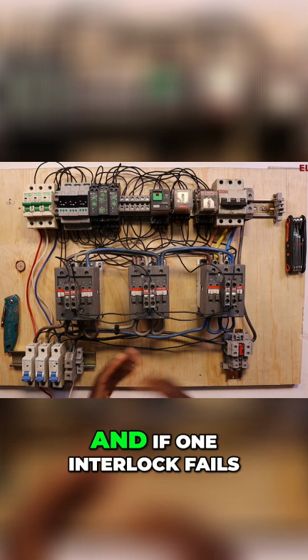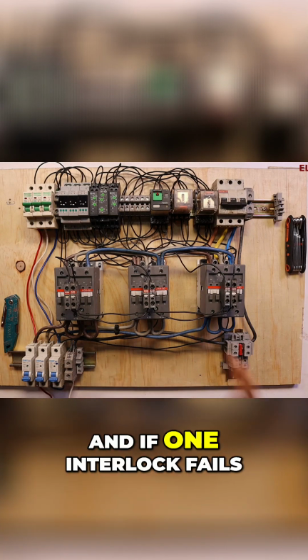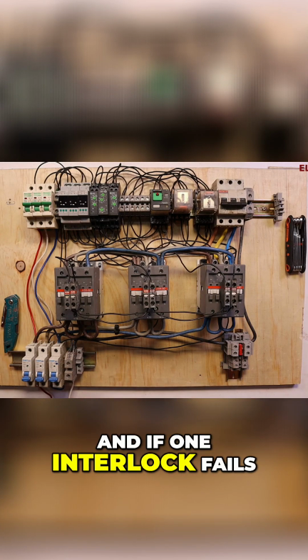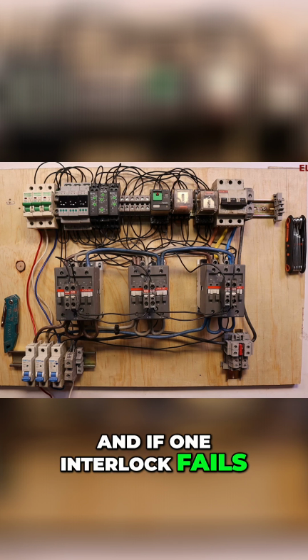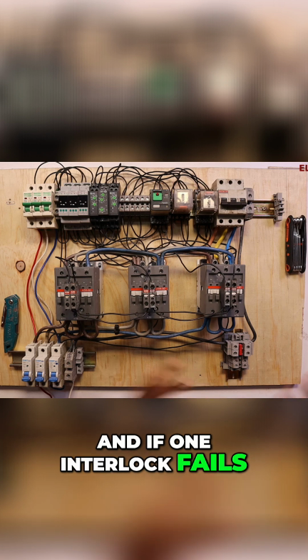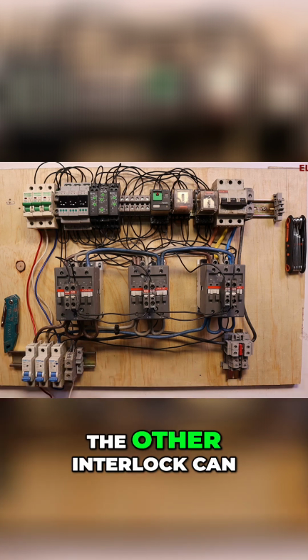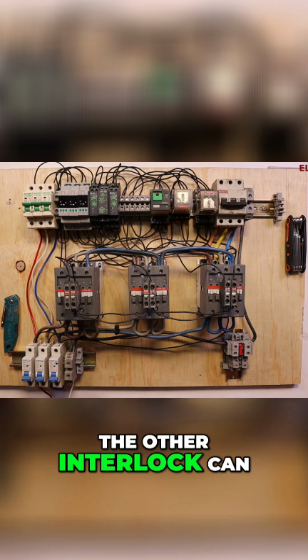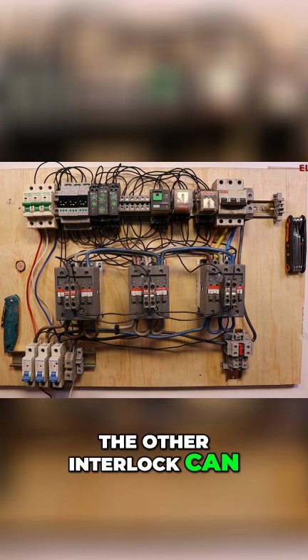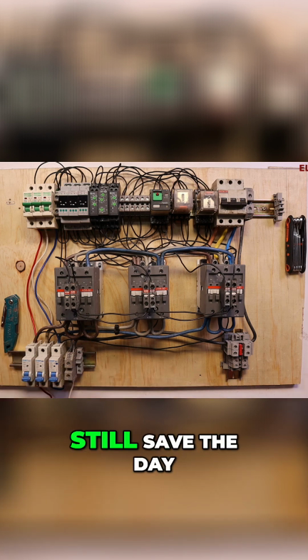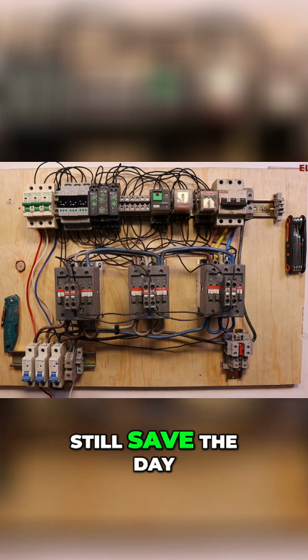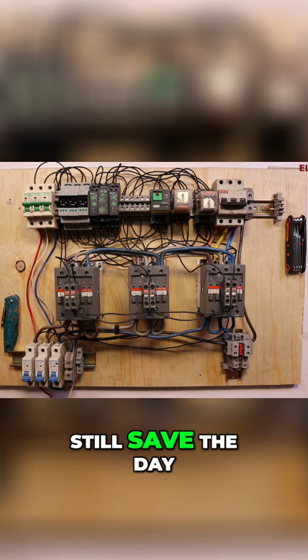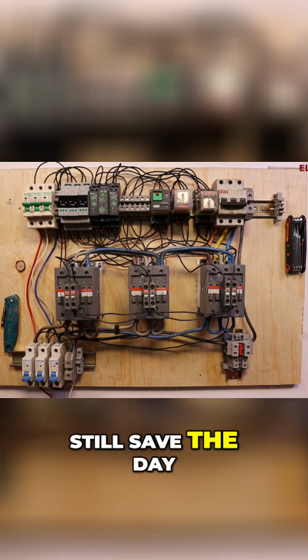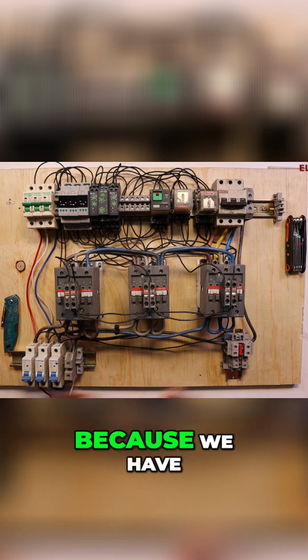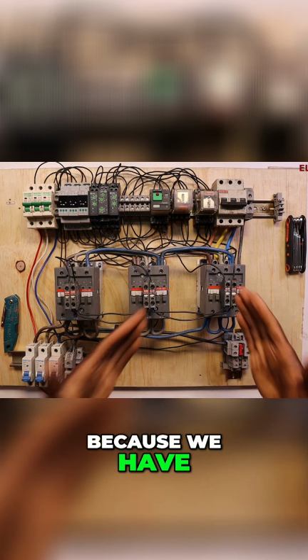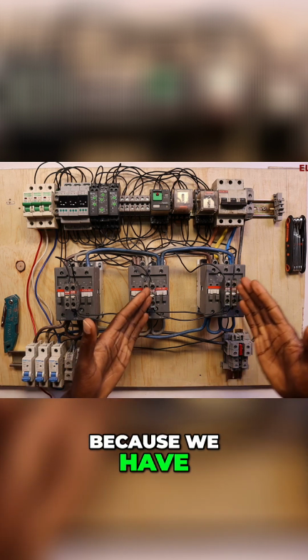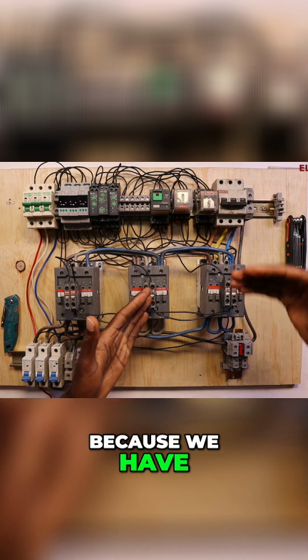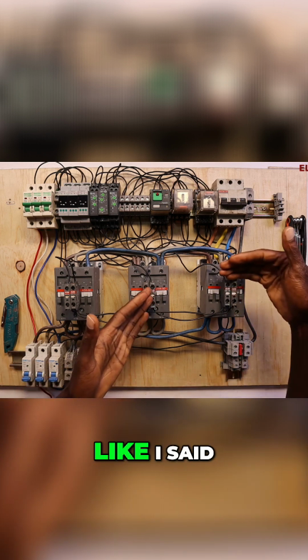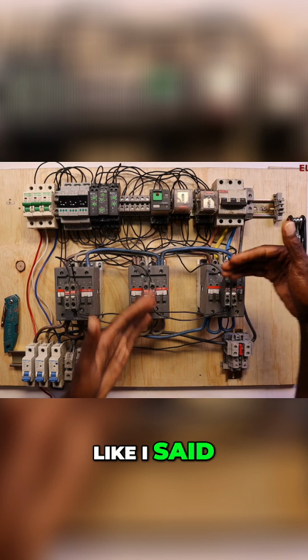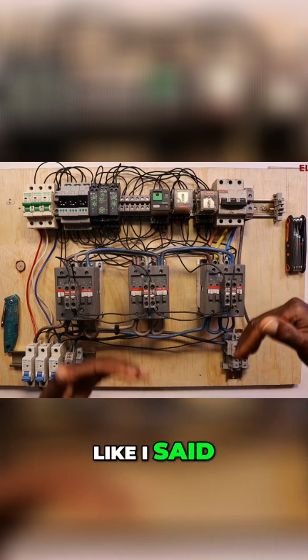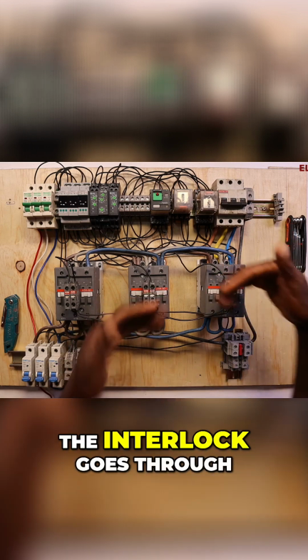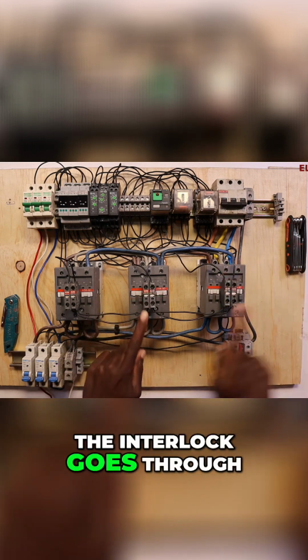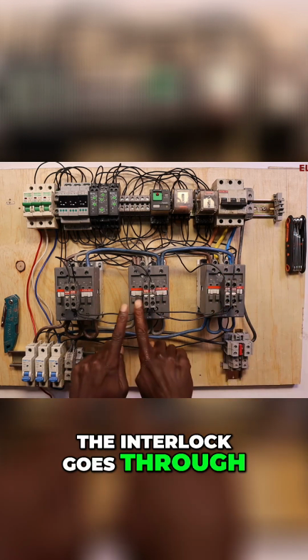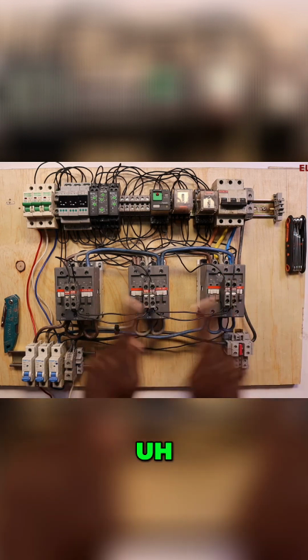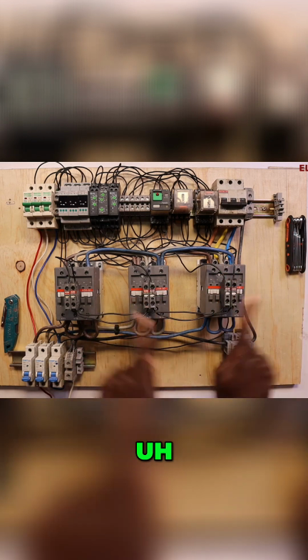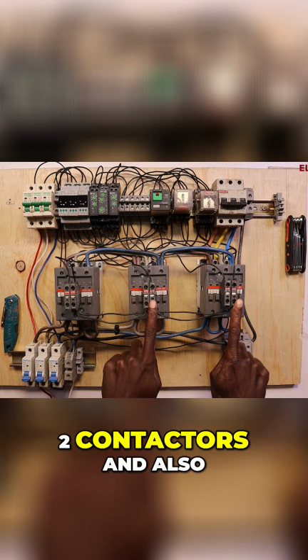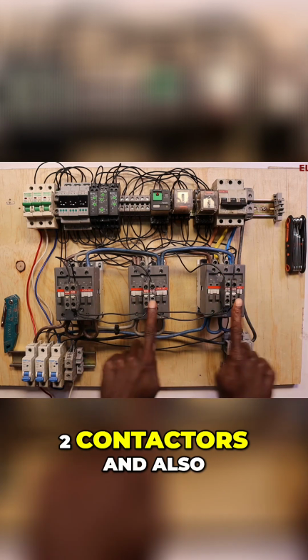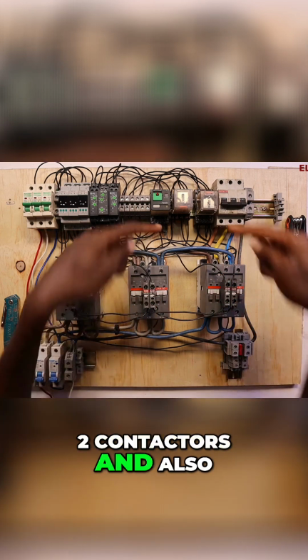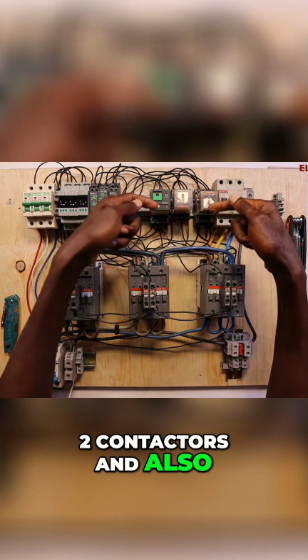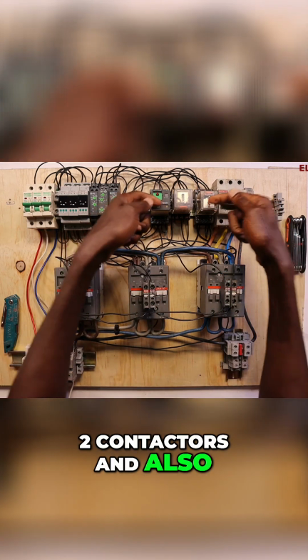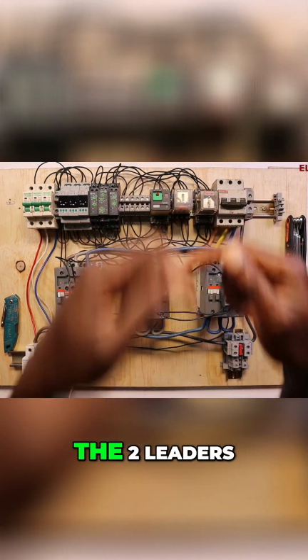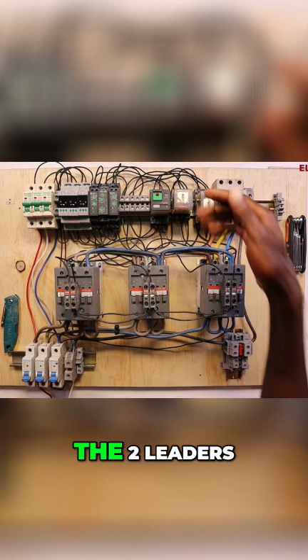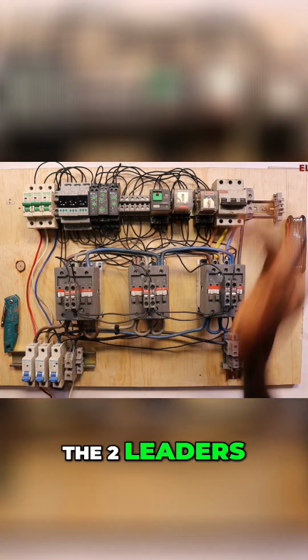If one interlock fails, the other interlock can still save the day, because the interlock goes through two contactors and also the two relays.